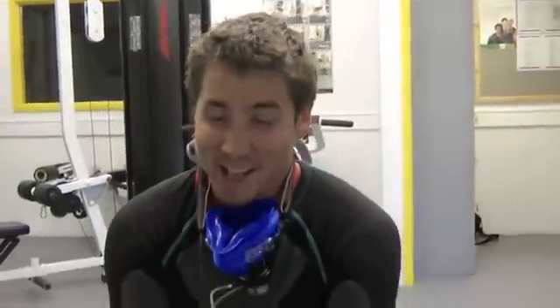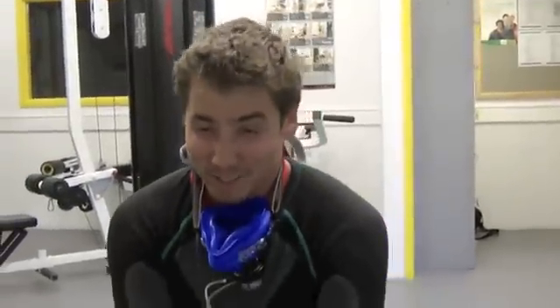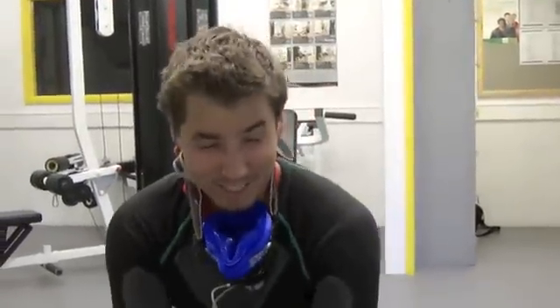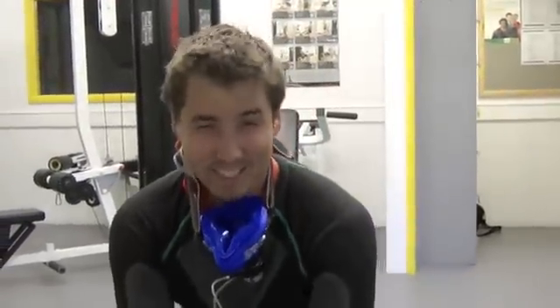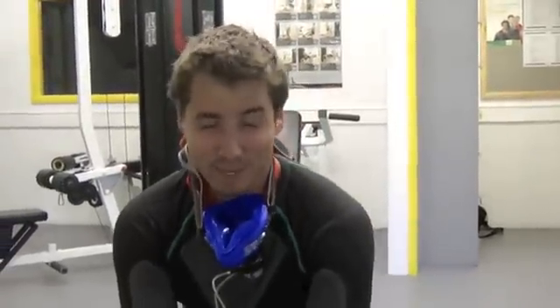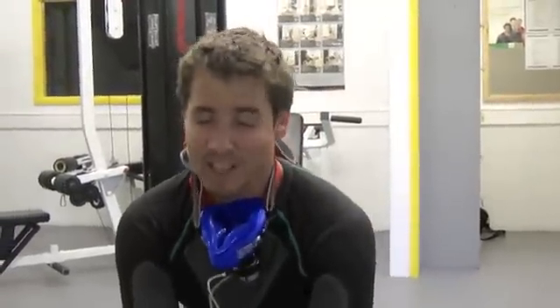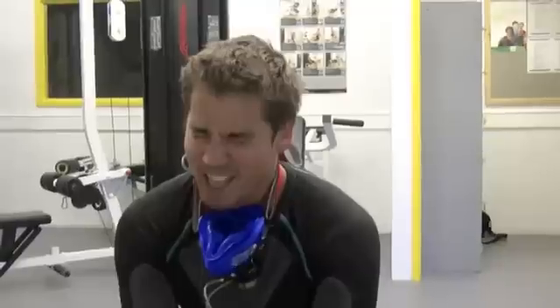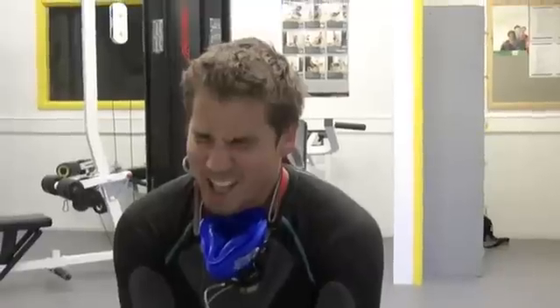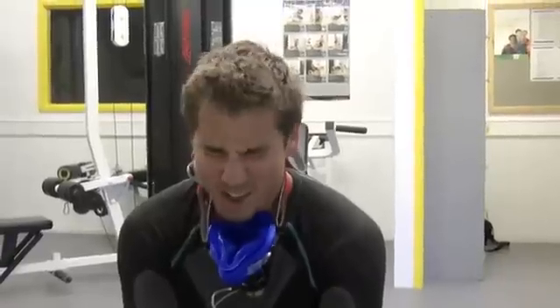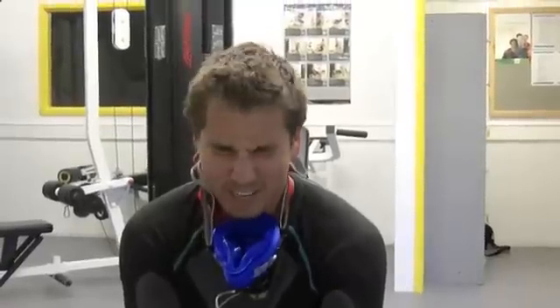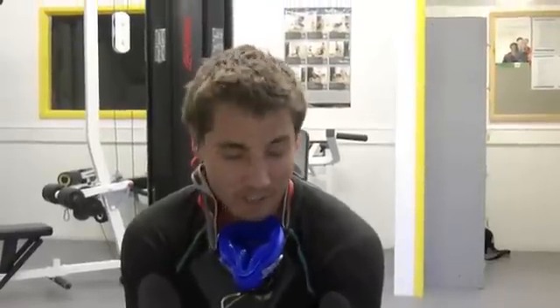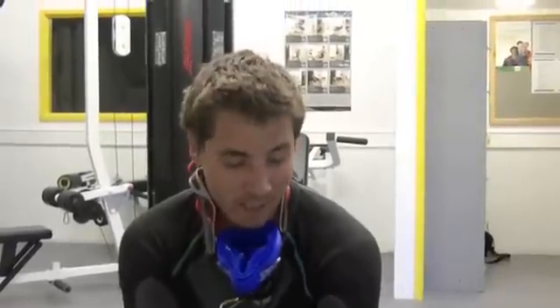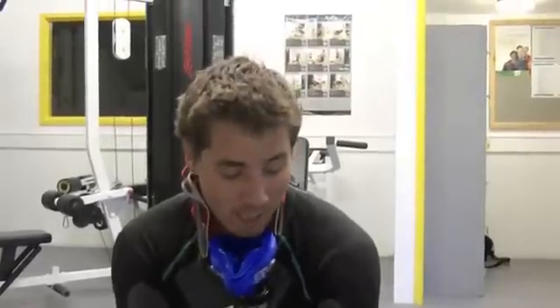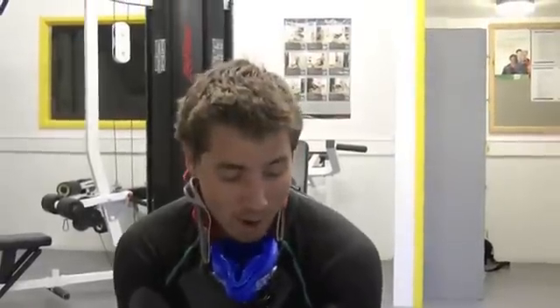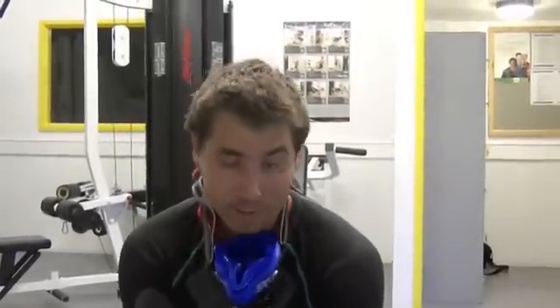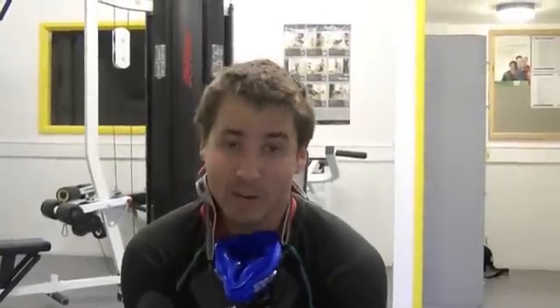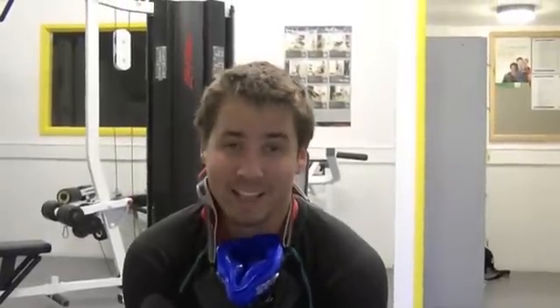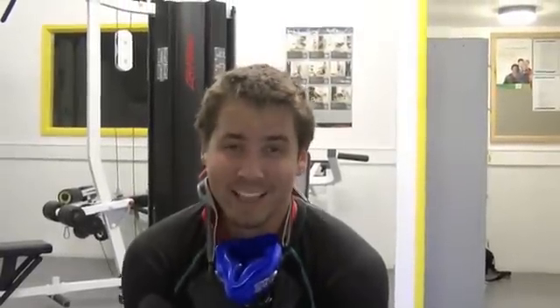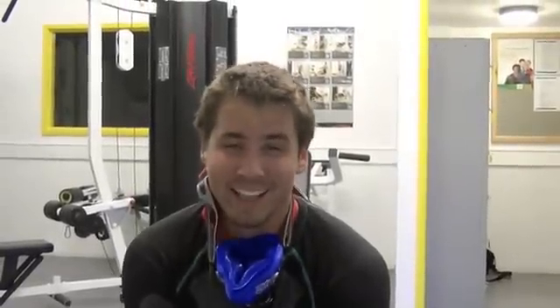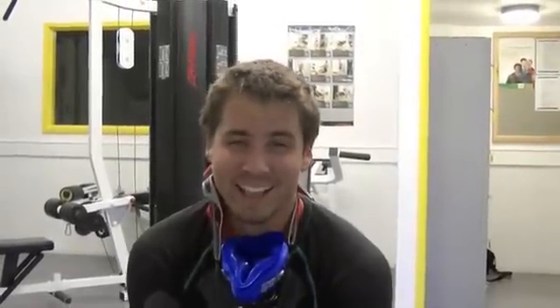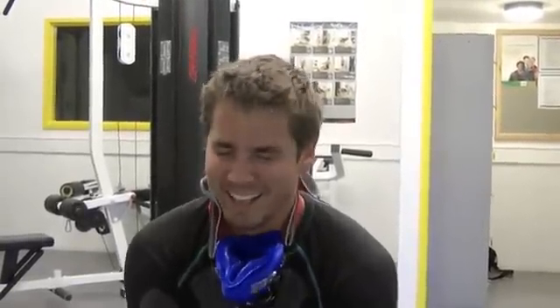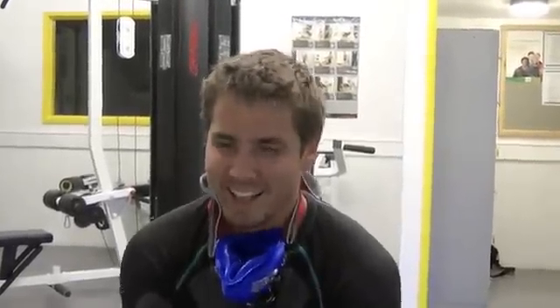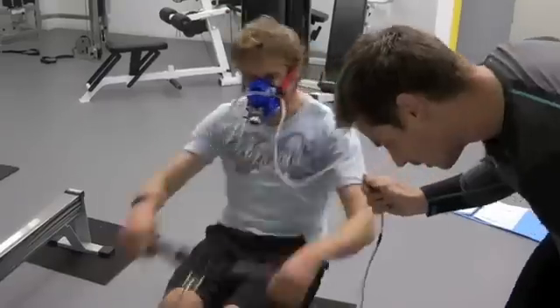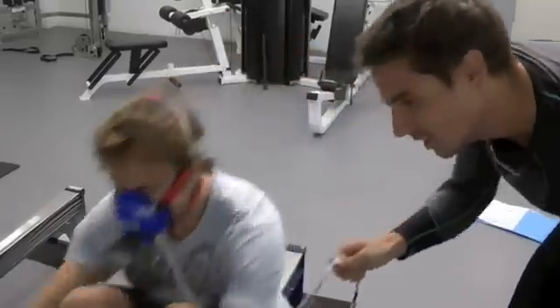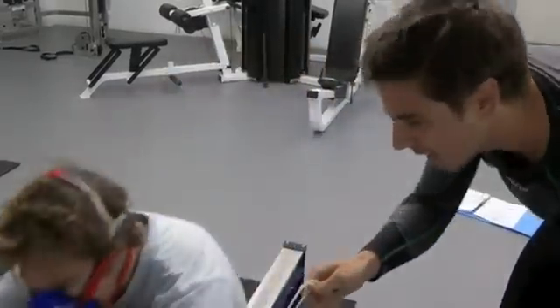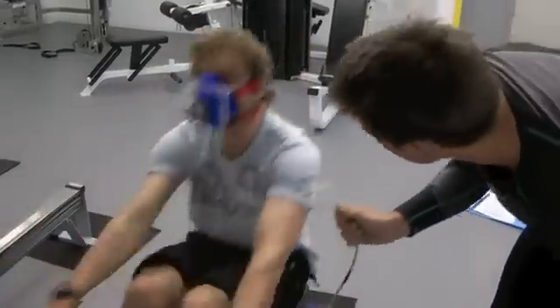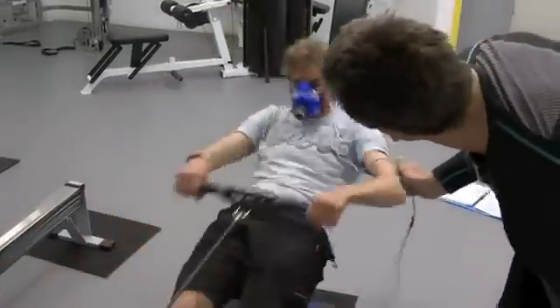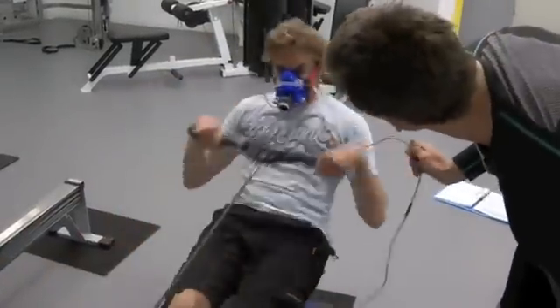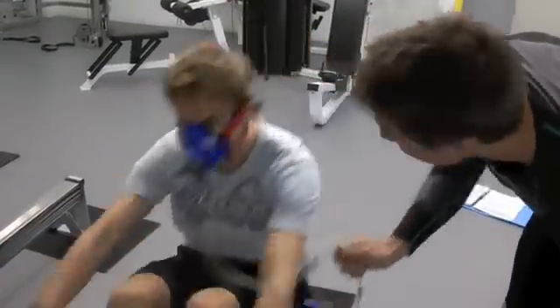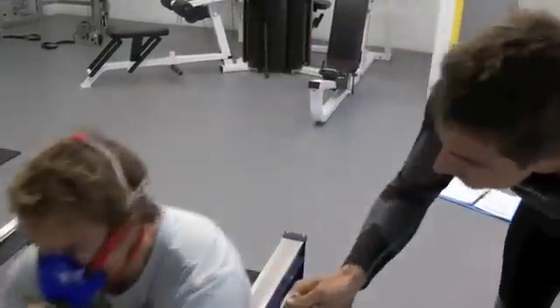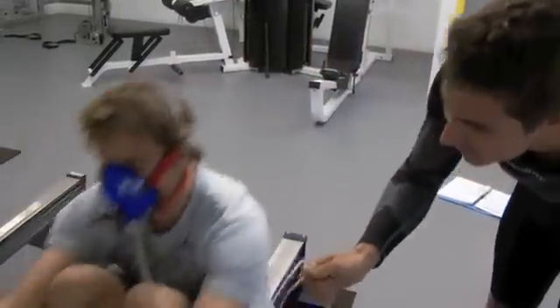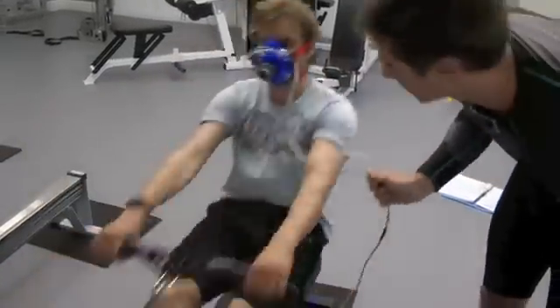Well done. In the last seconds... oh my god. Good, well done. Keep it going — last 10 seconds. Absolutely push it.